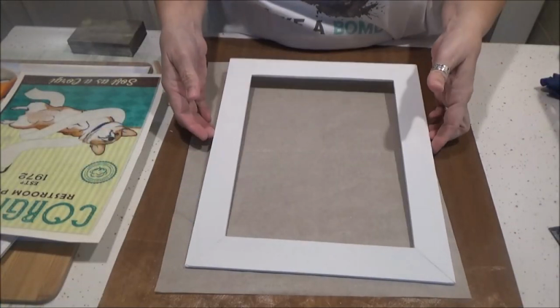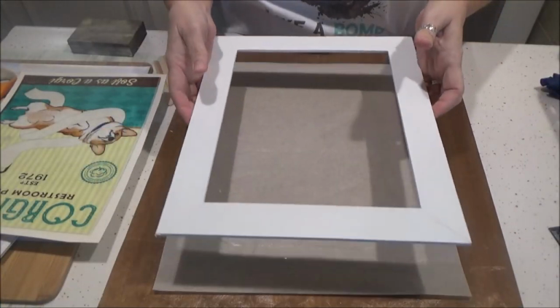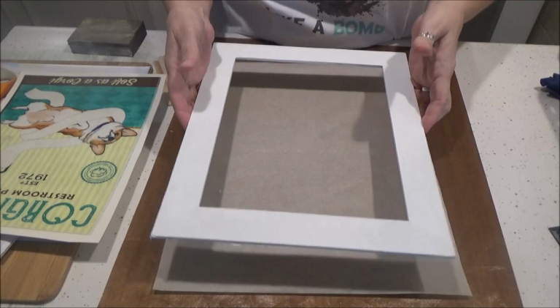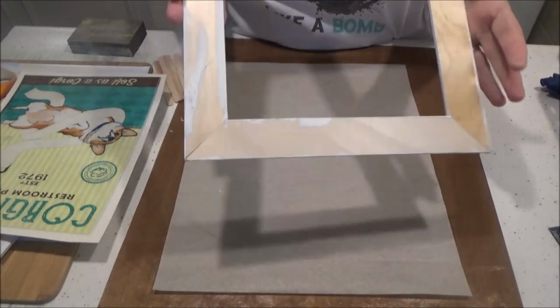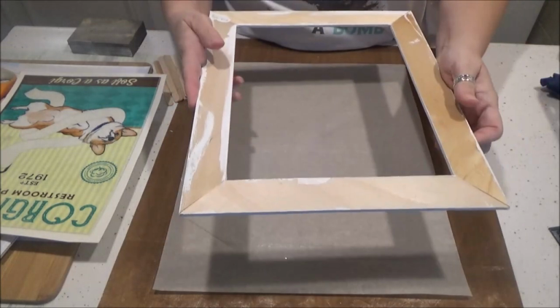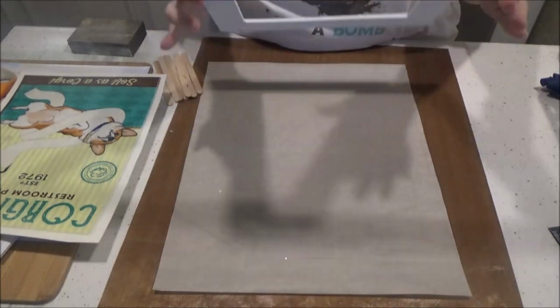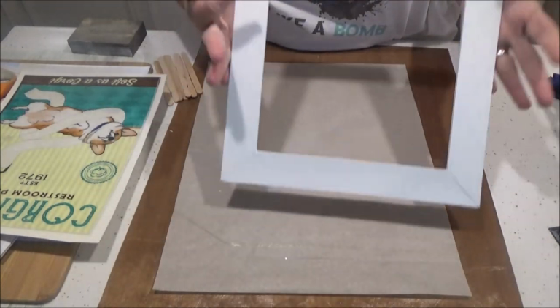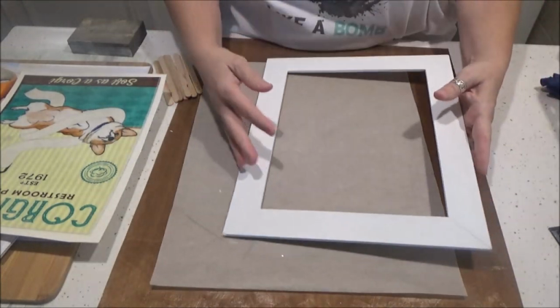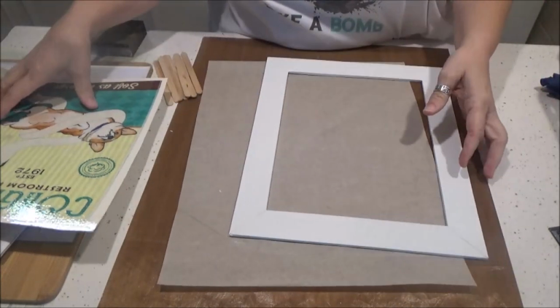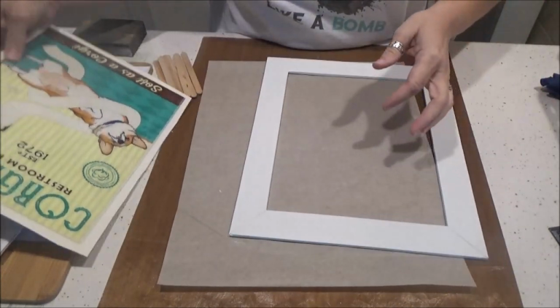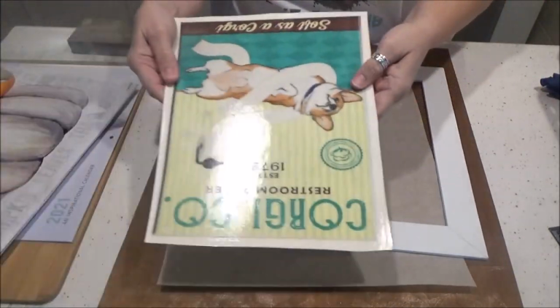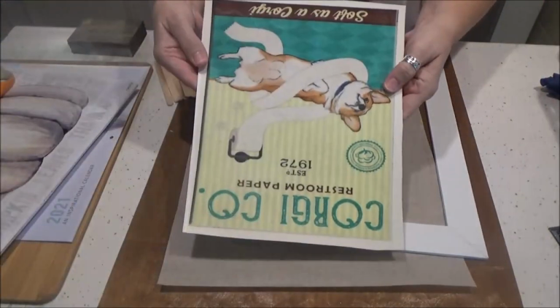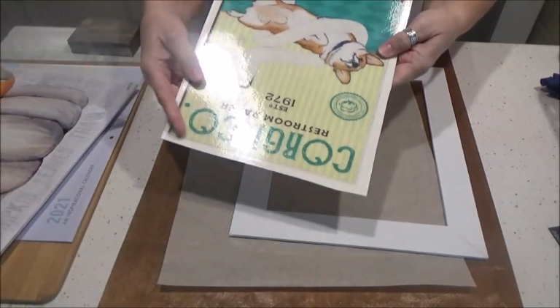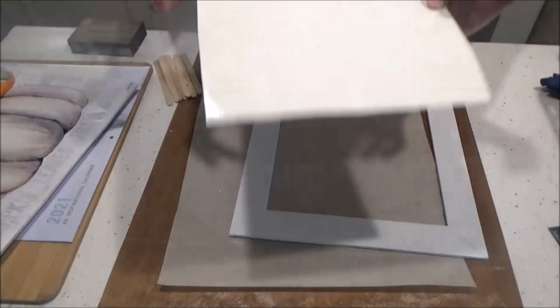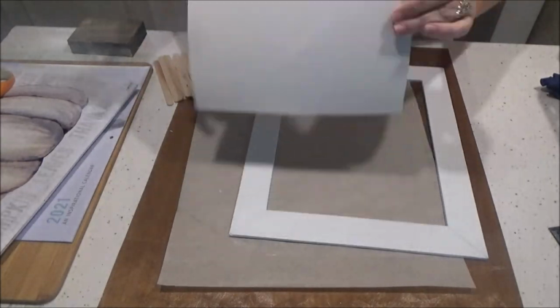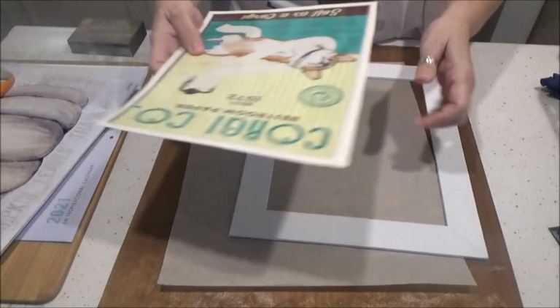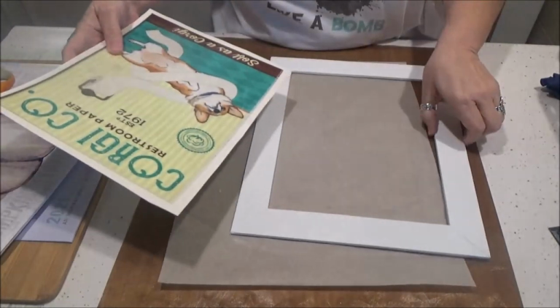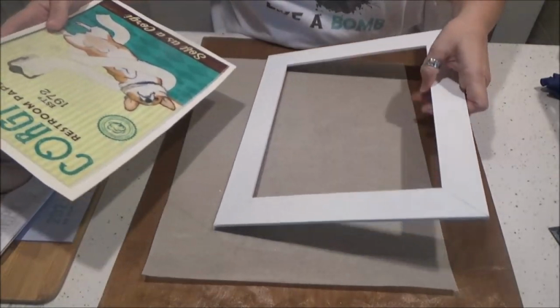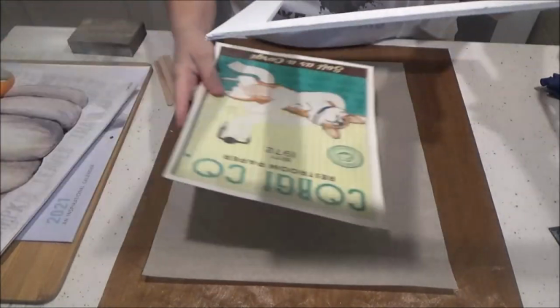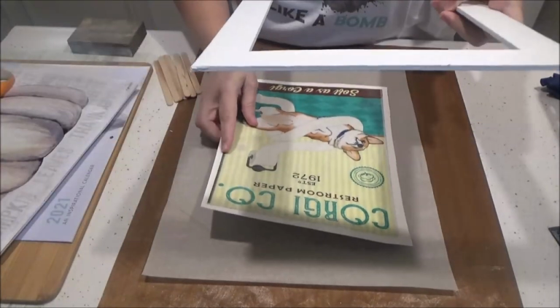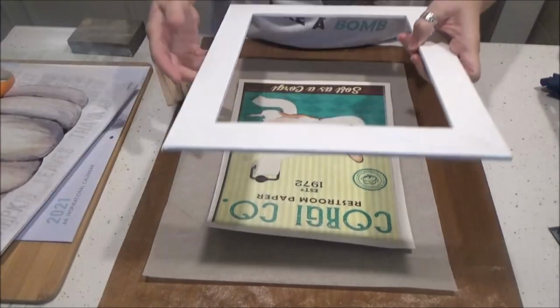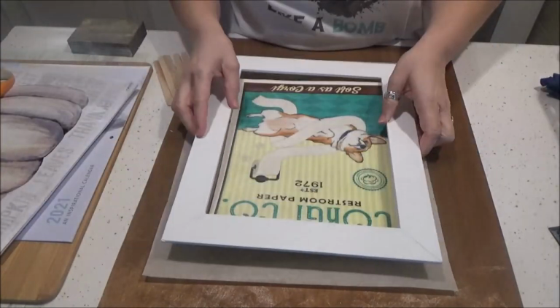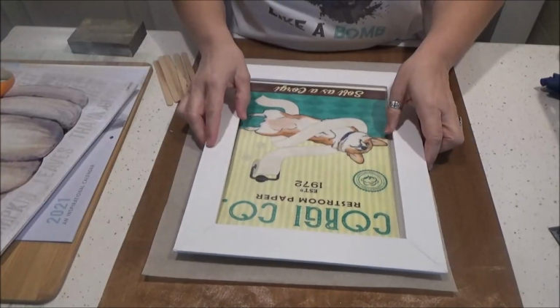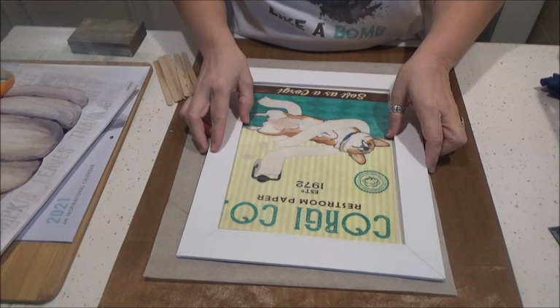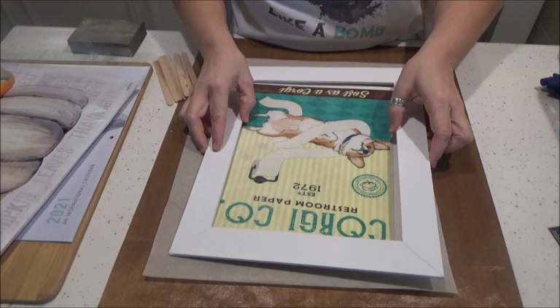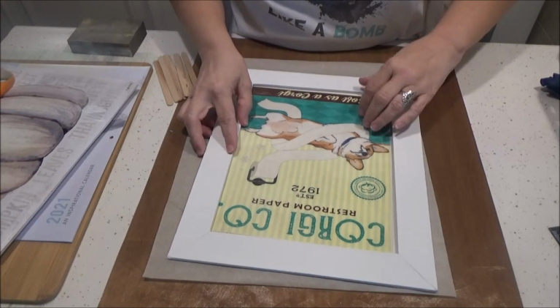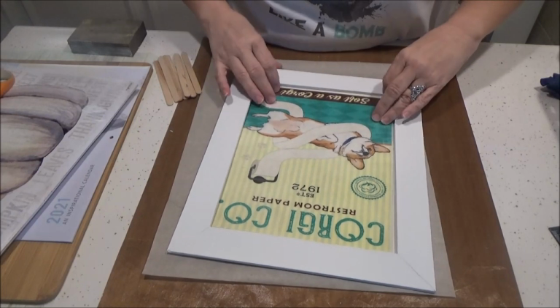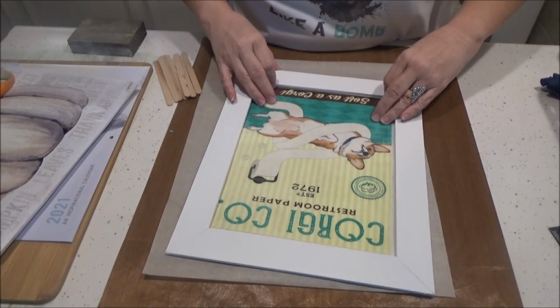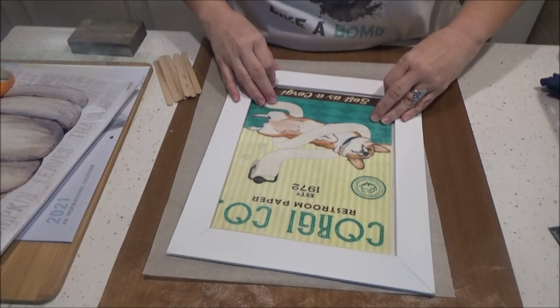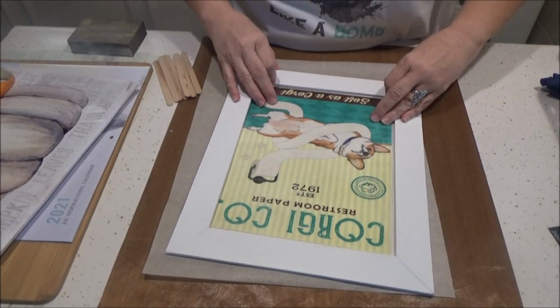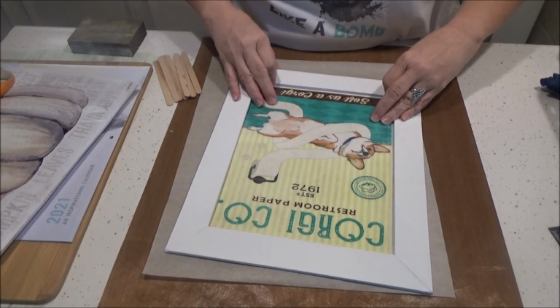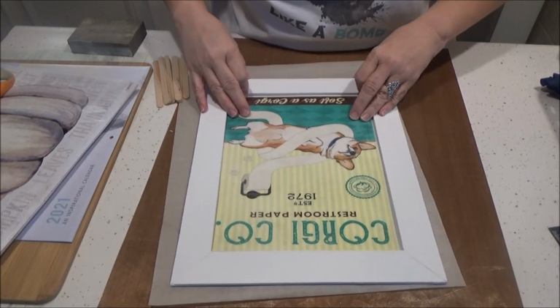Okay, it's painted and it's dry now. I cut out my picture — I just printed it off the internet and then ran it through my laminator — and I'm going to check it for size.